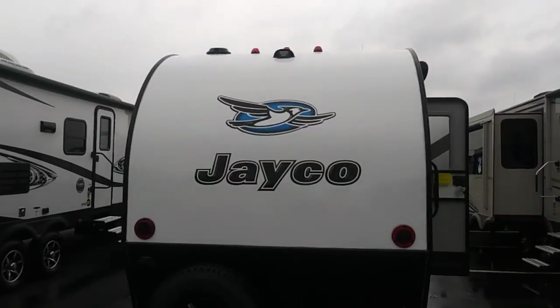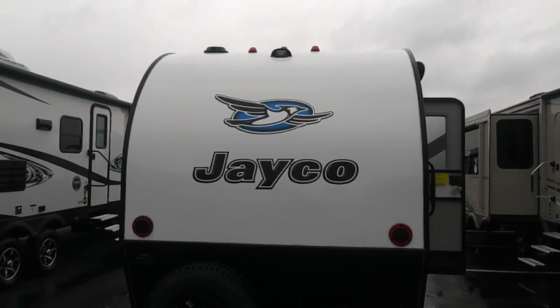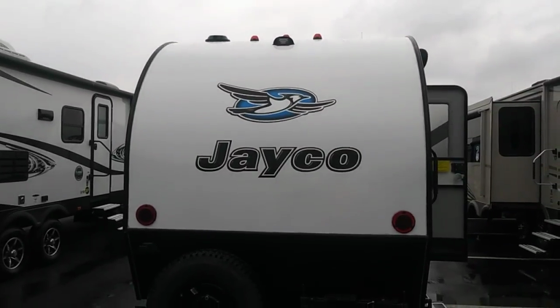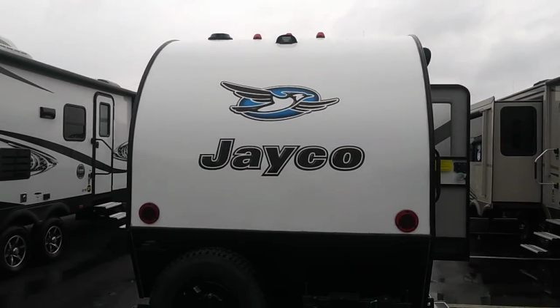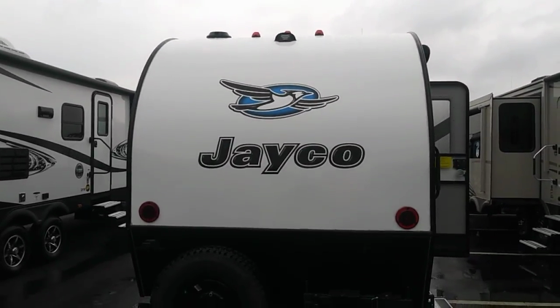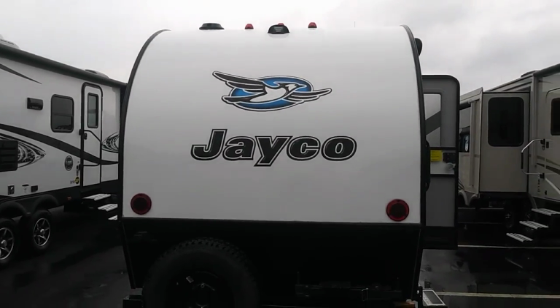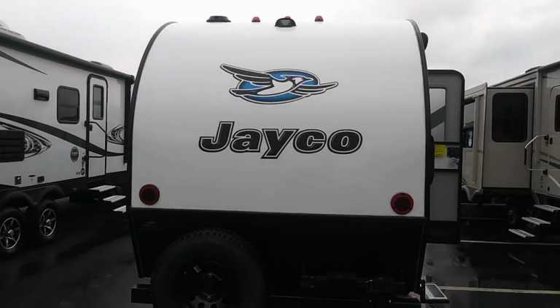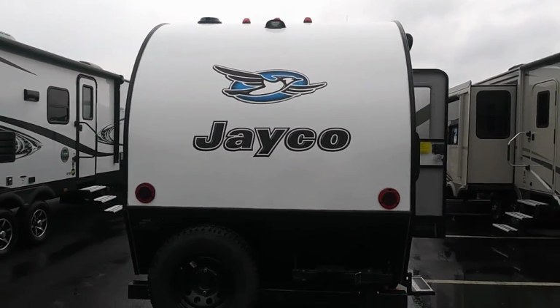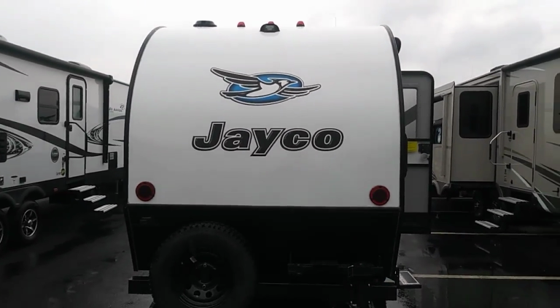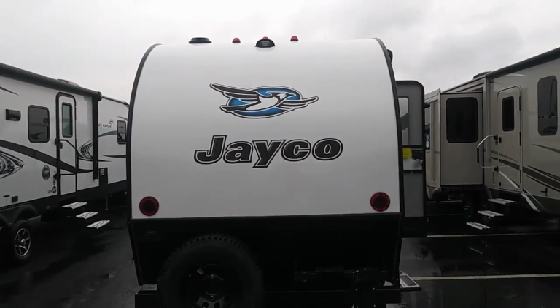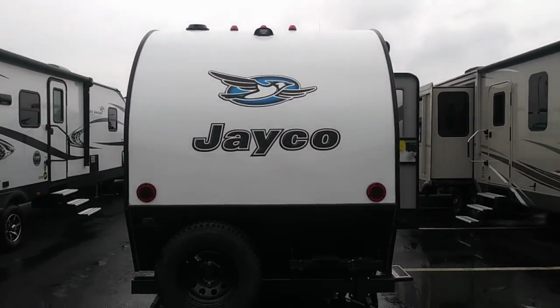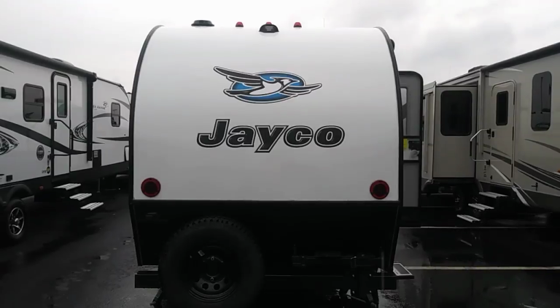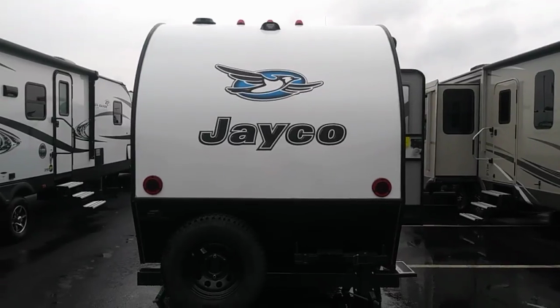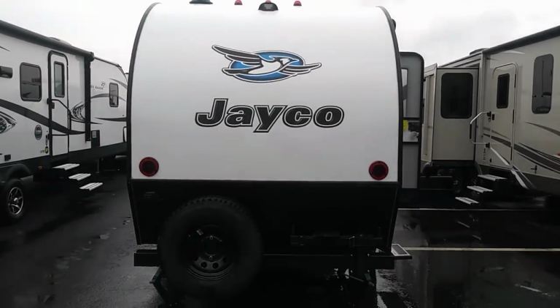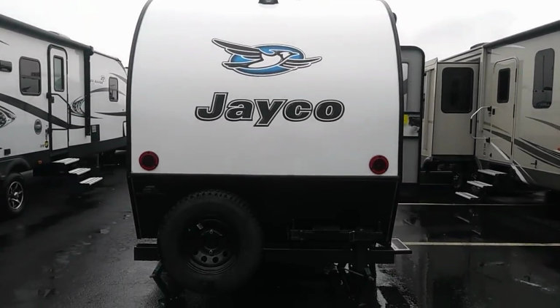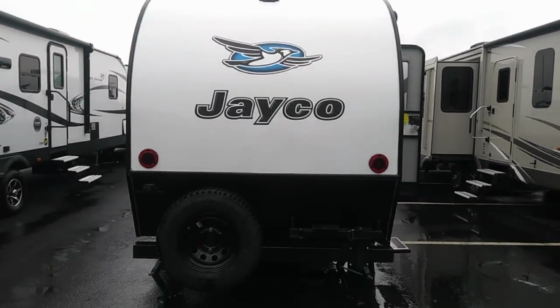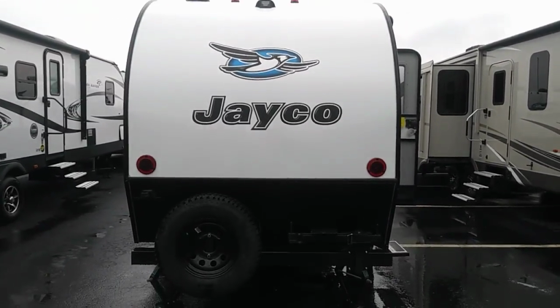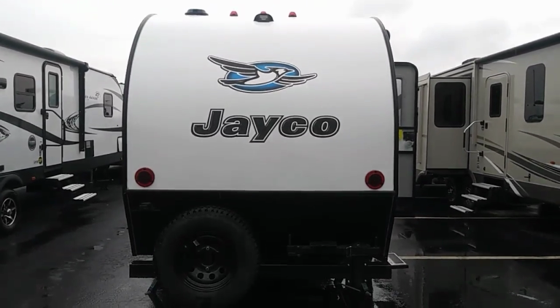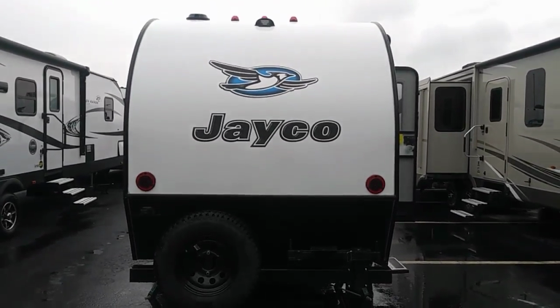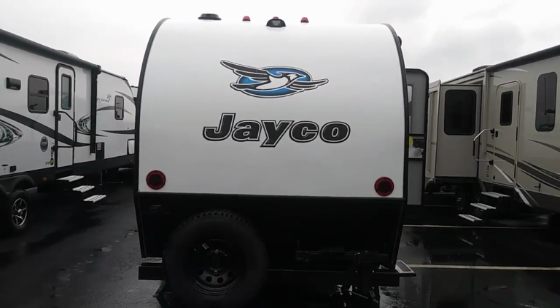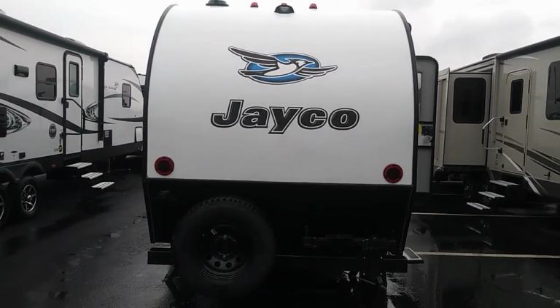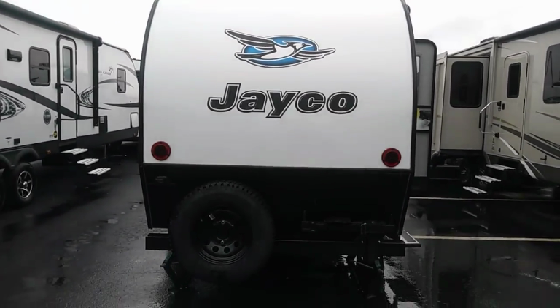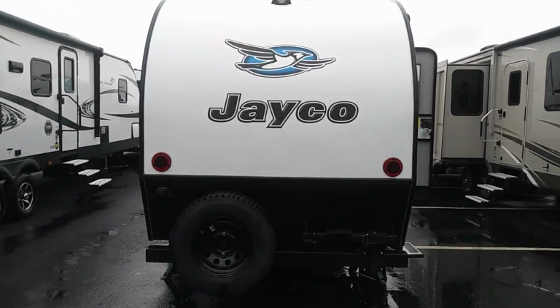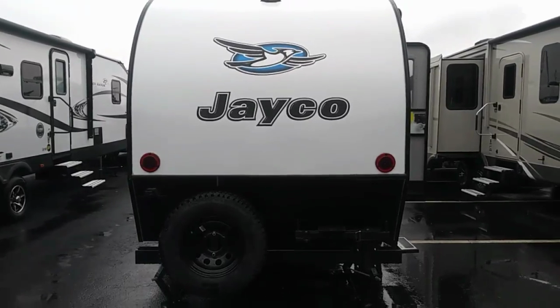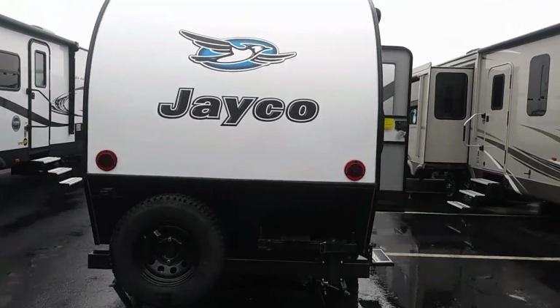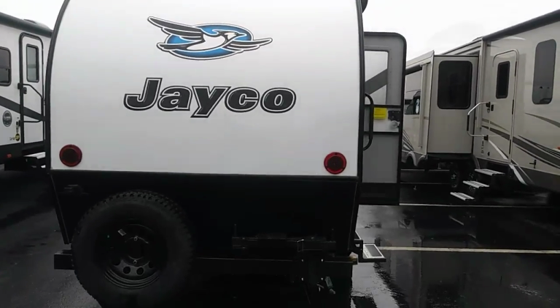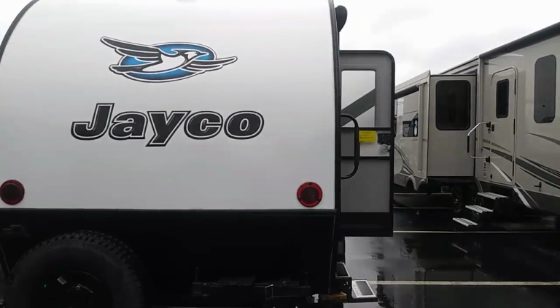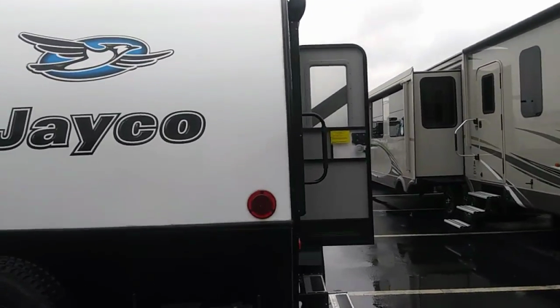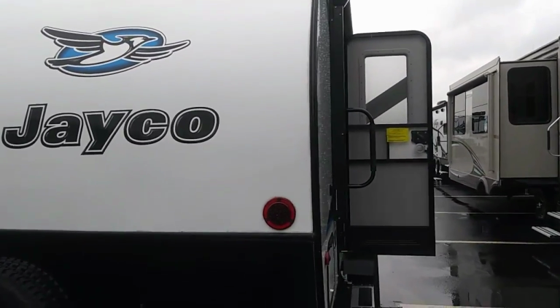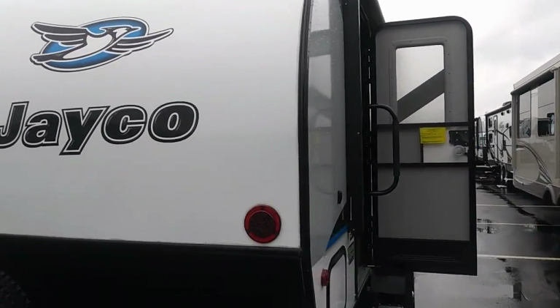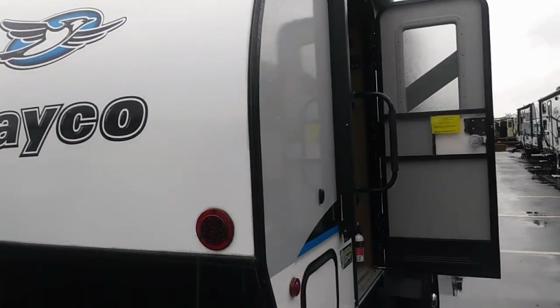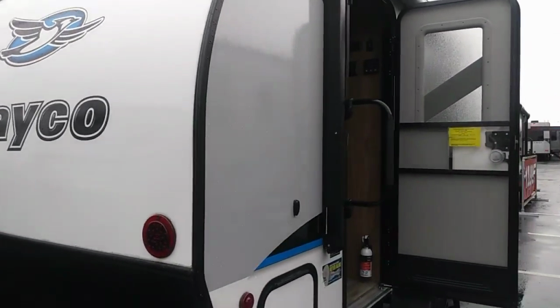Hey guys, this is Rusty78609 at the Dale Diamond at the RV show in Round Rock, Texas on September the 29th, 2017. This is a Jayco Hummingbird. It's sprinkling a little bit, so I'm going to go inside the RV and give you the details.